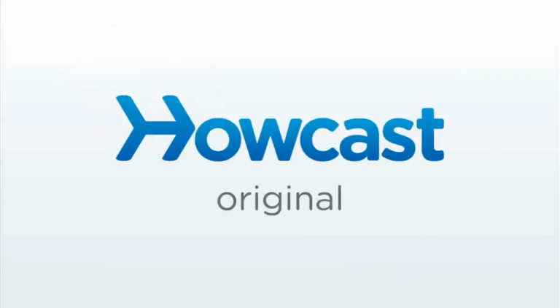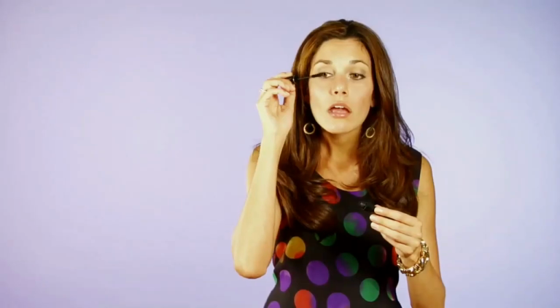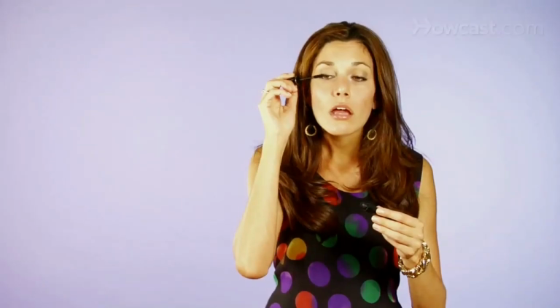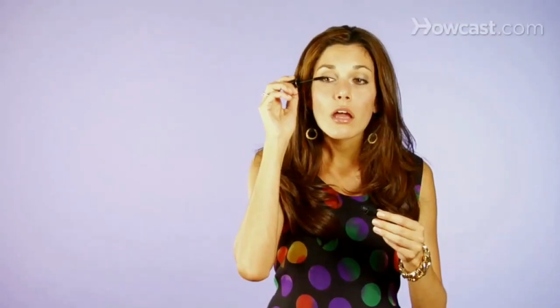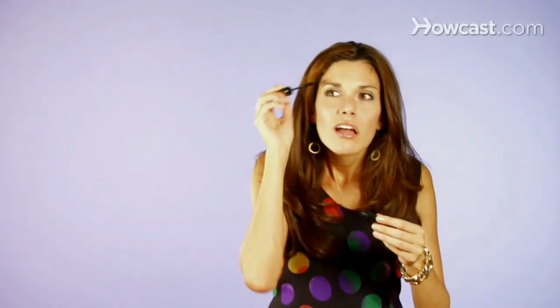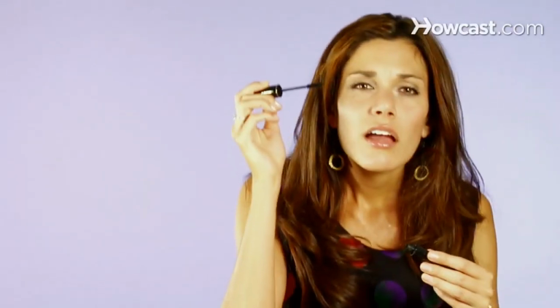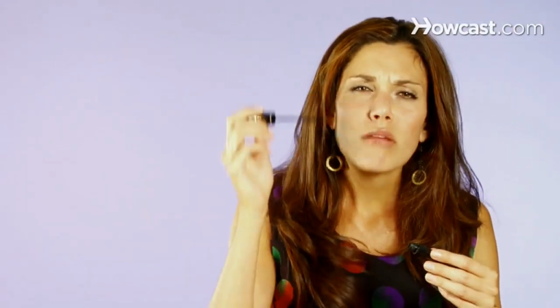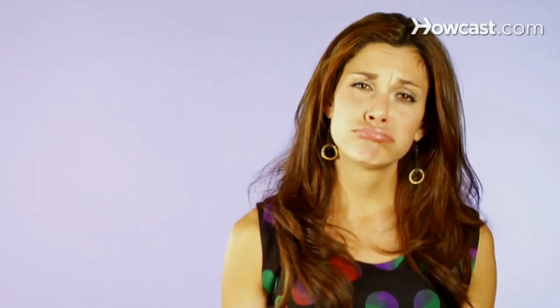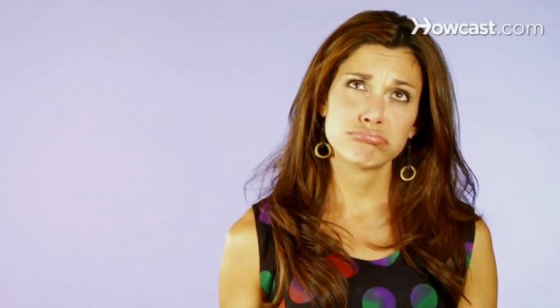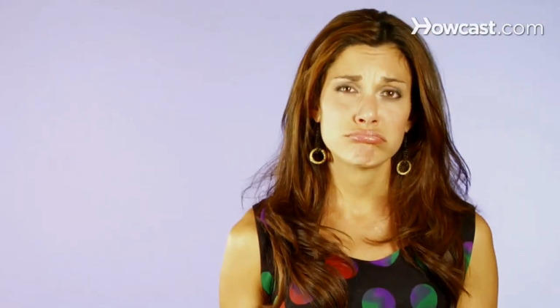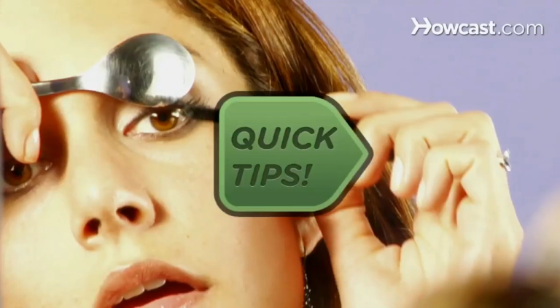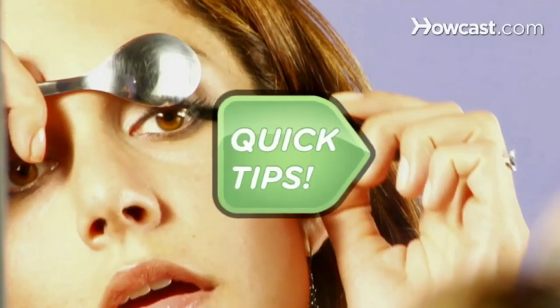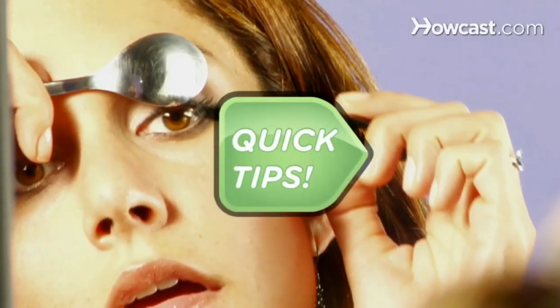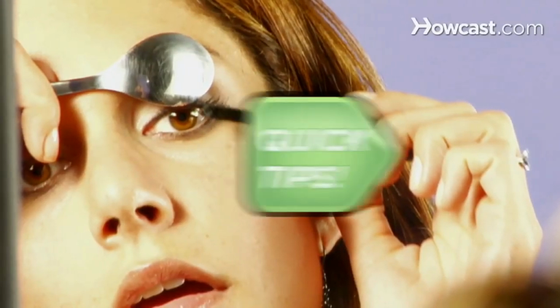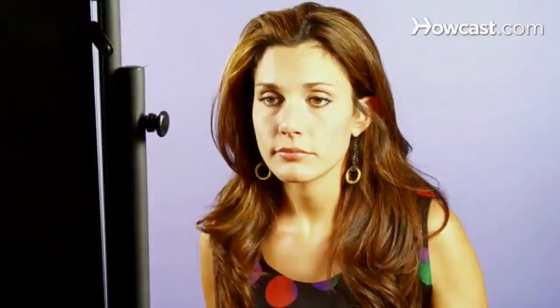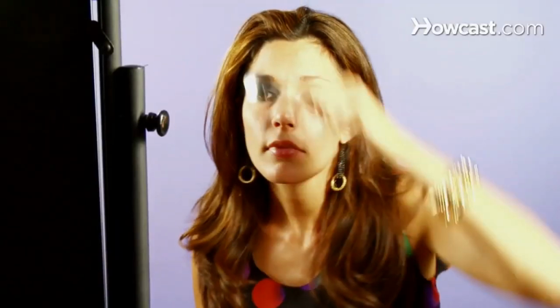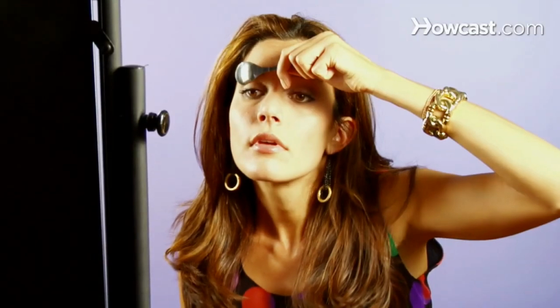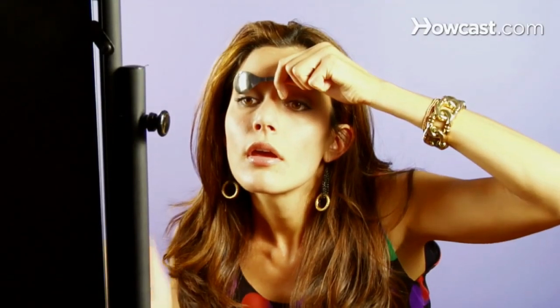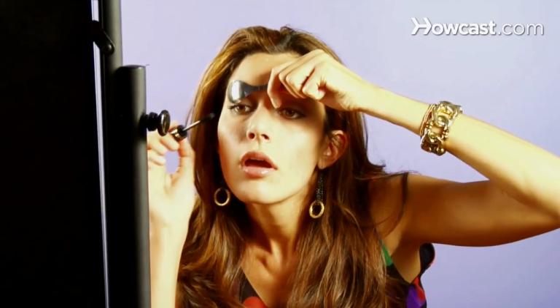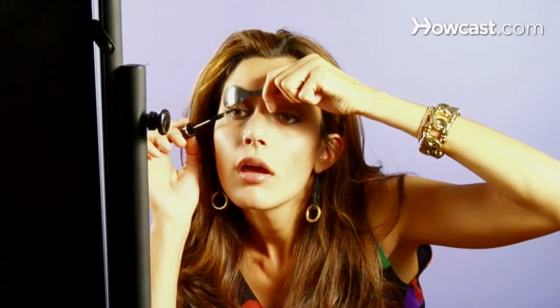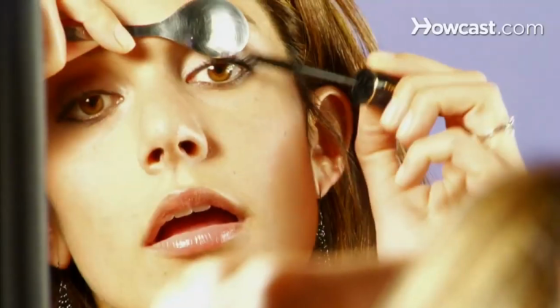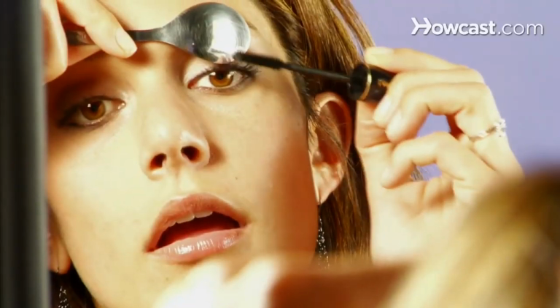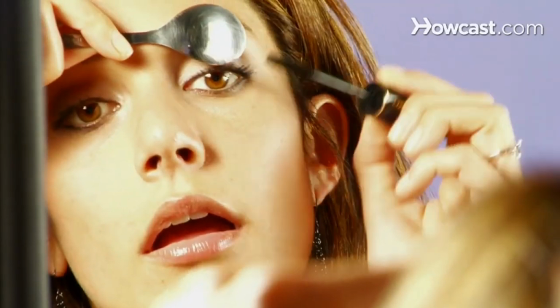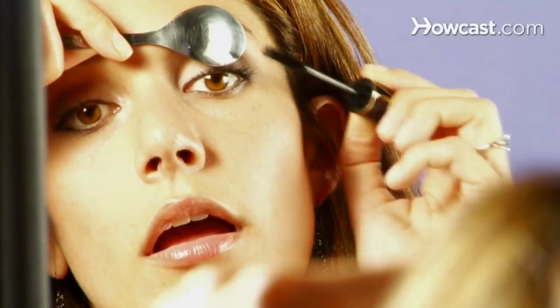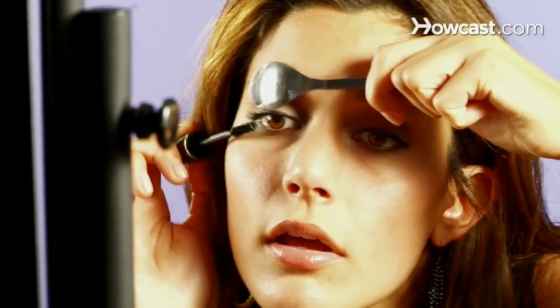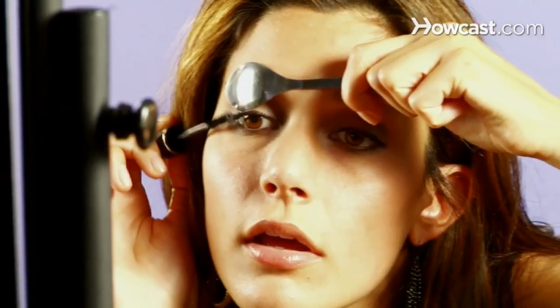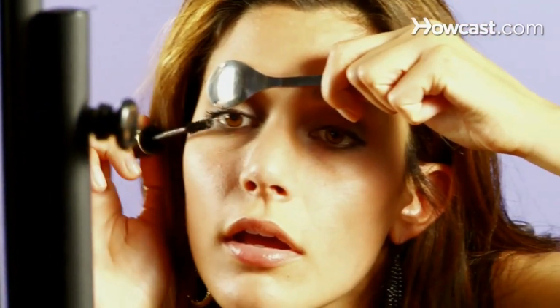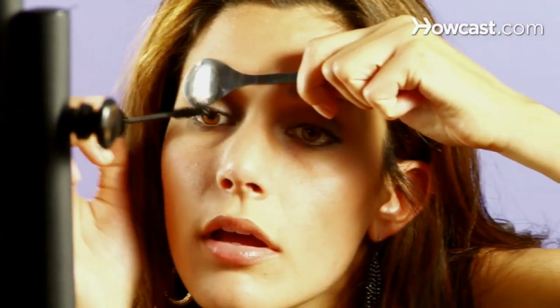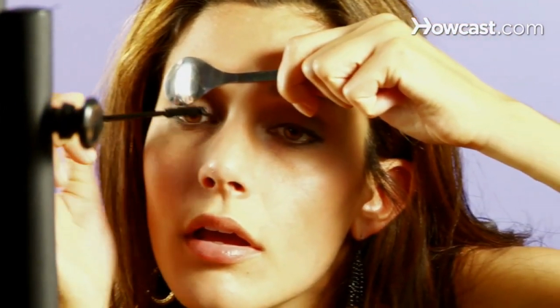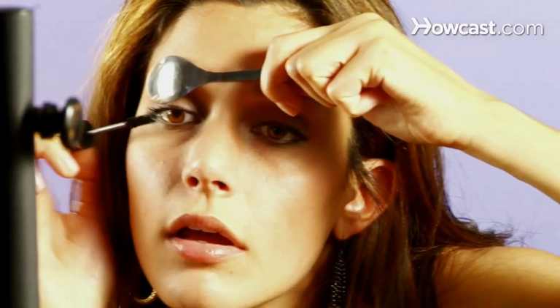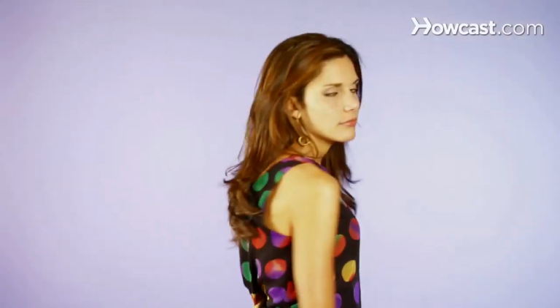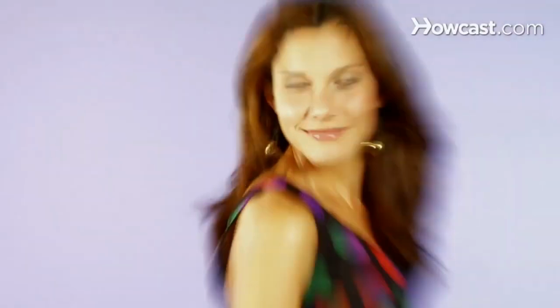More mascara on your lids than your lashes? Quick Tips: Hold a spoon against your eyelids as you apply it, and the spoon will help curl your lashes too. Neat.